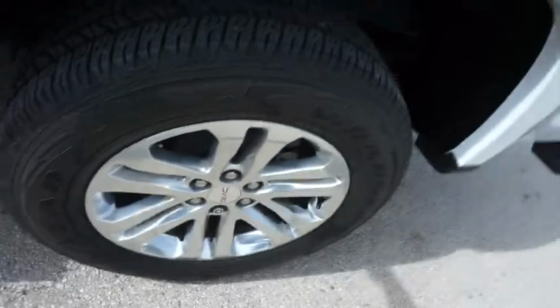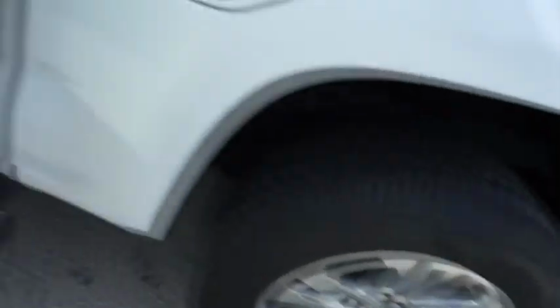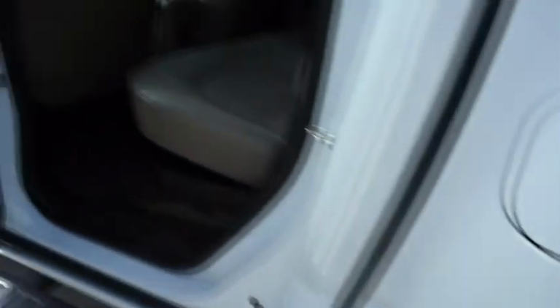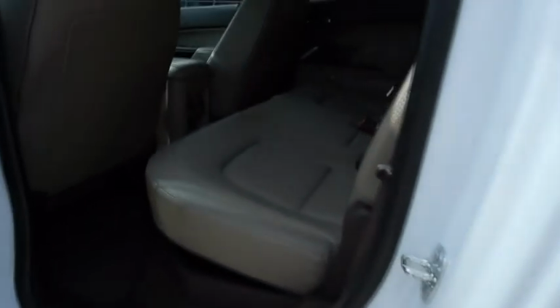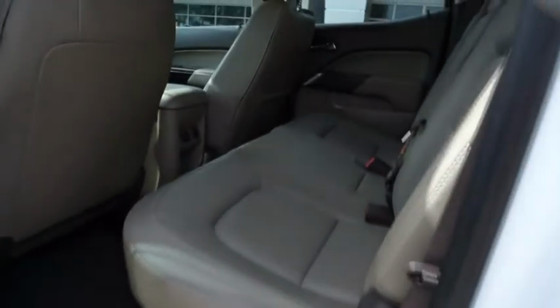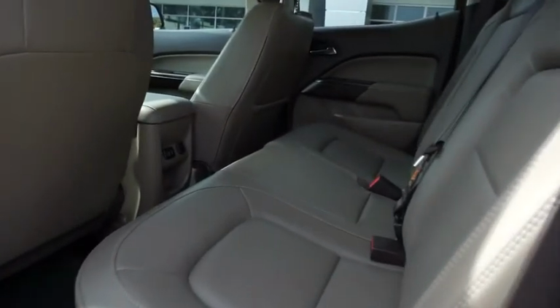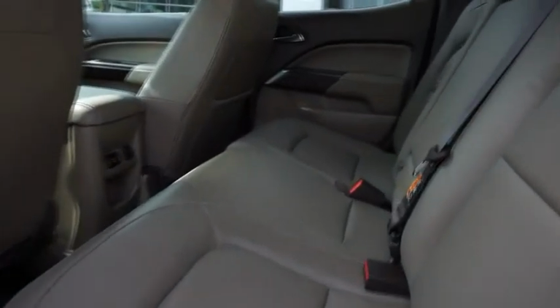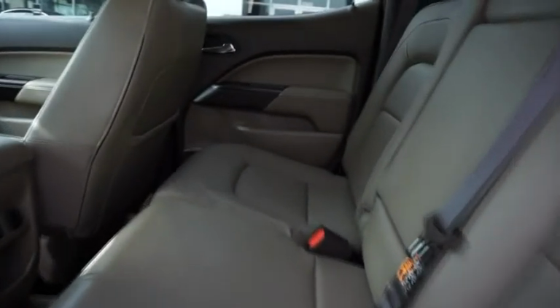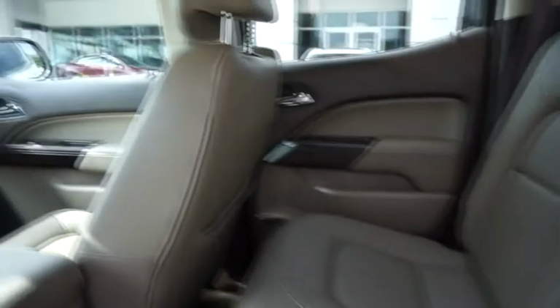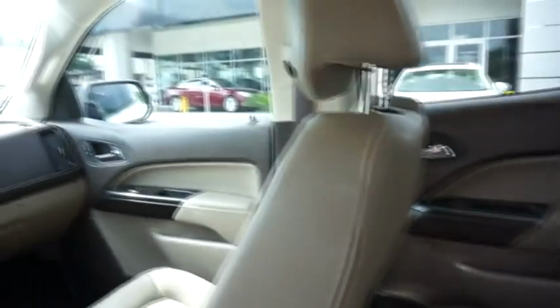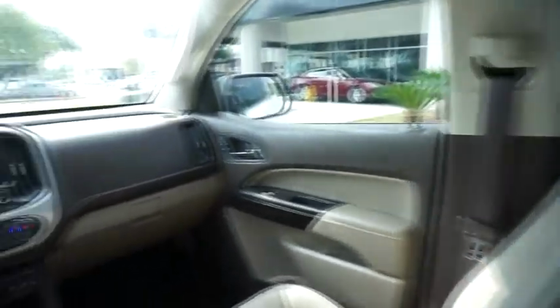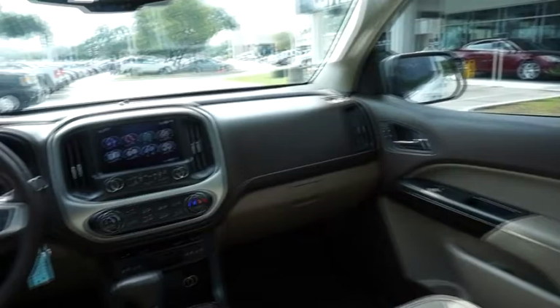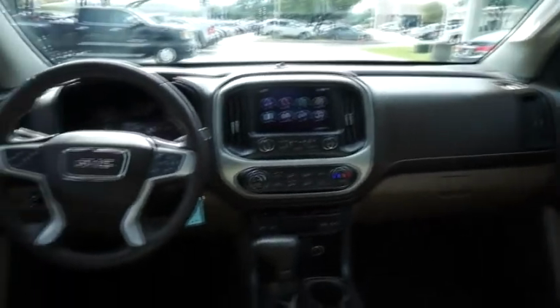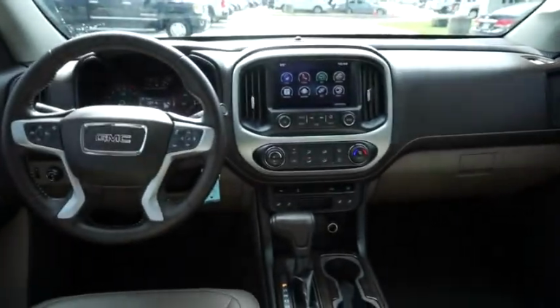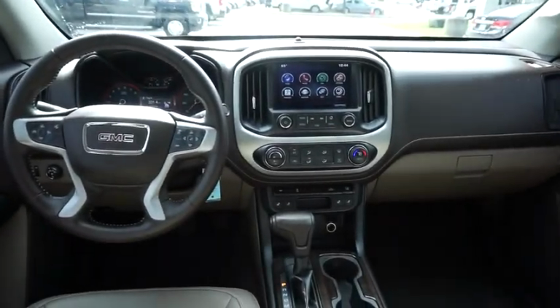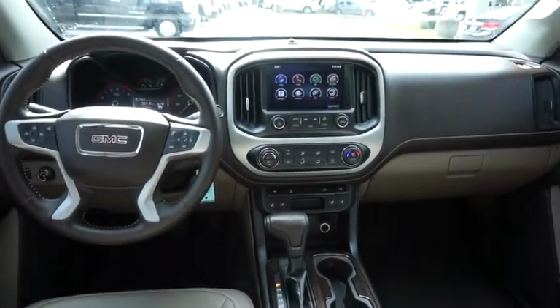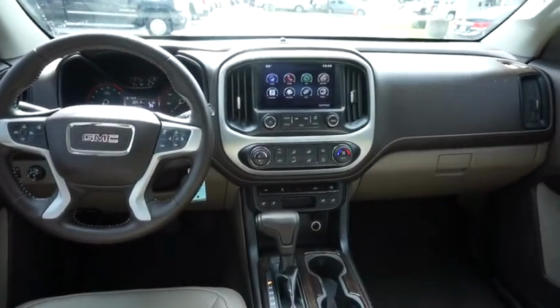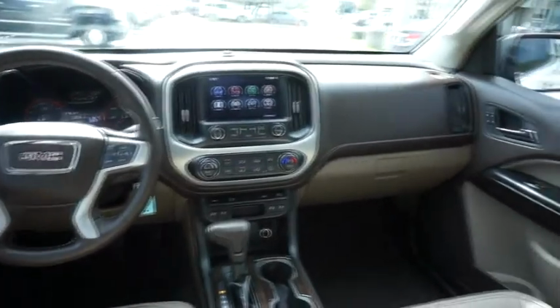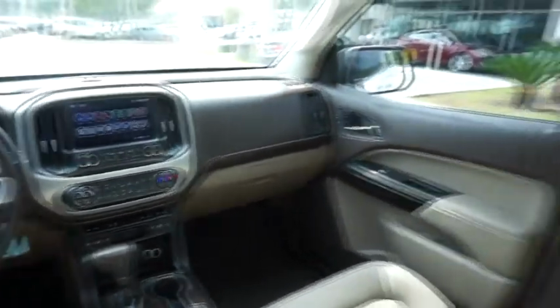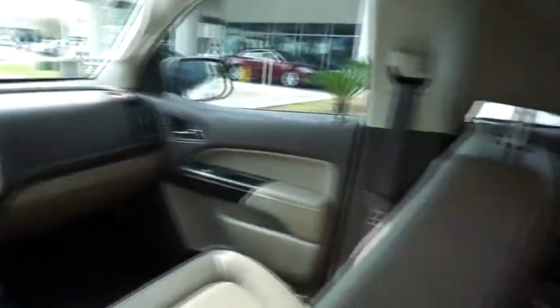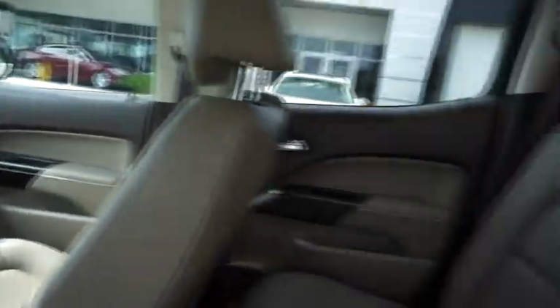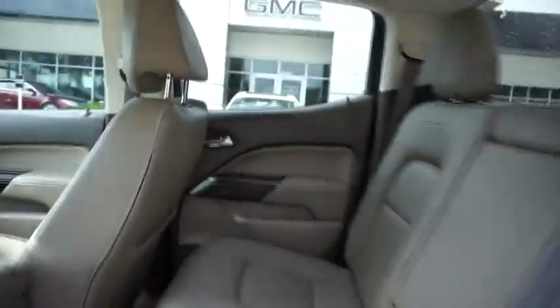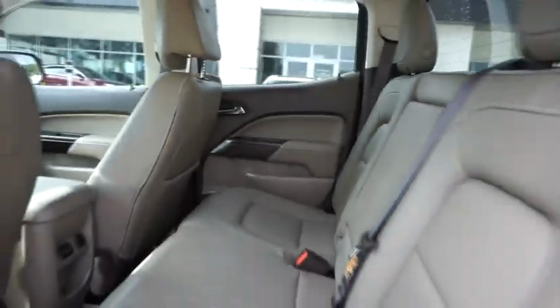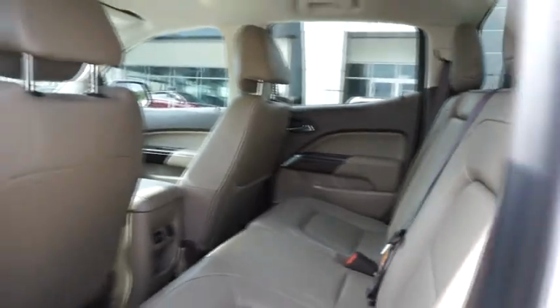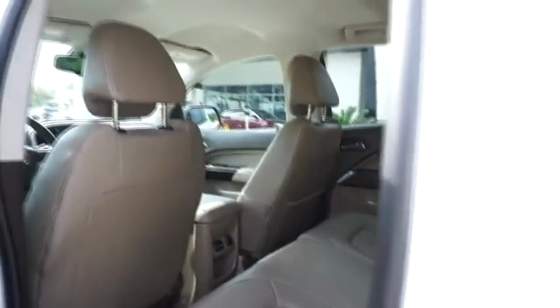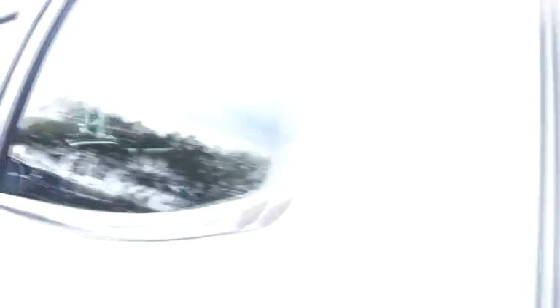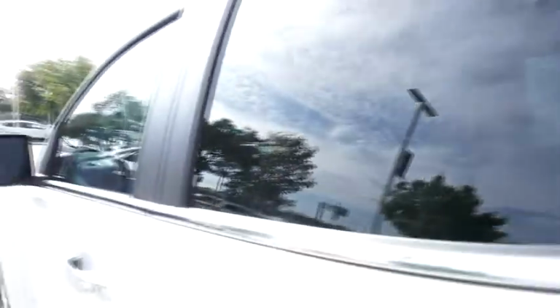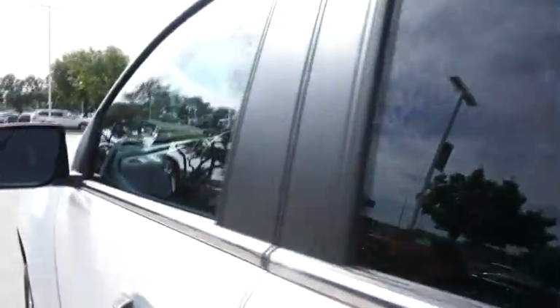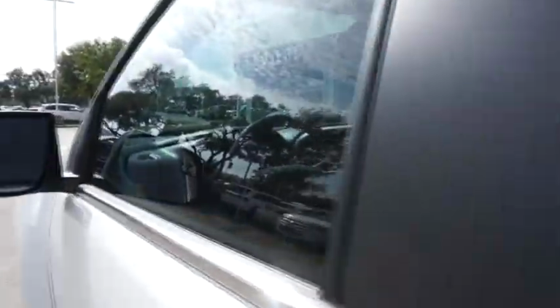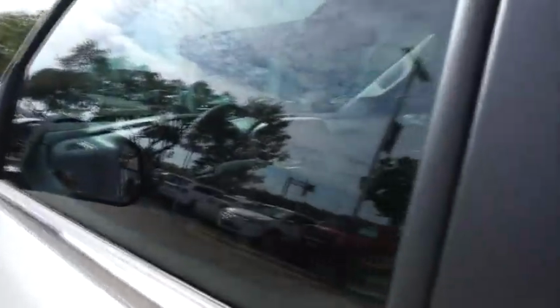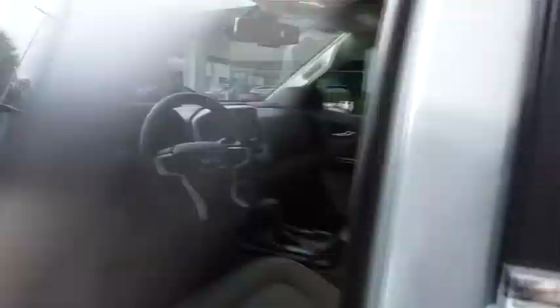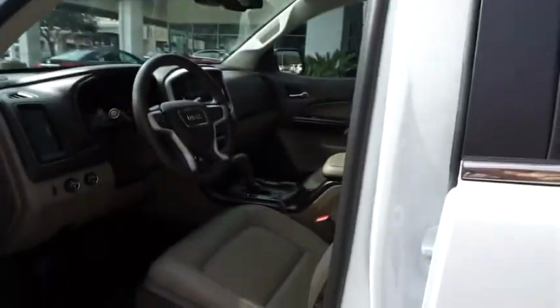Traction control, remote engine start, keyless entry, power passenger seat, tow hitch, anti-lock braking system, steering wheel audio controls, backup camera, stability control, leather-wrapped steering wheel, Bluetooth, adjustable steering wheel.